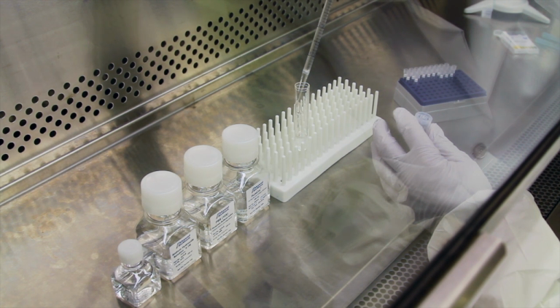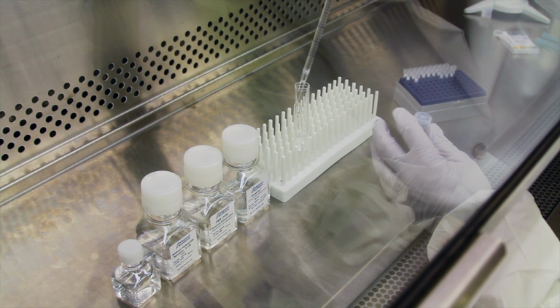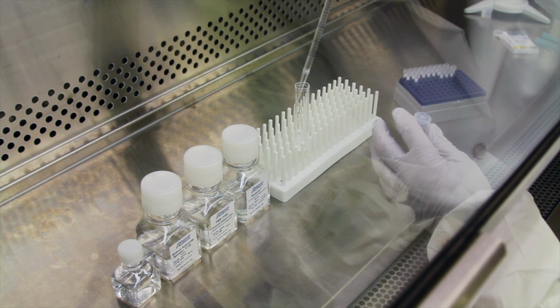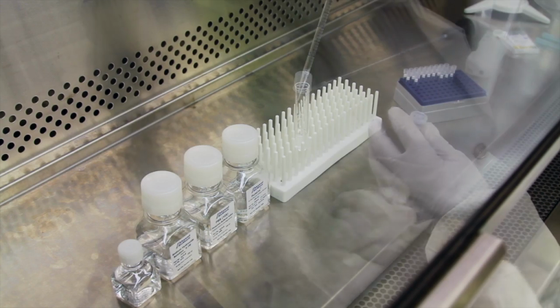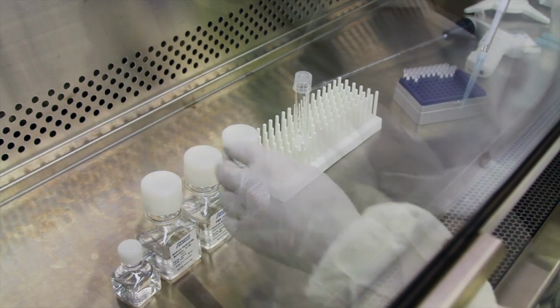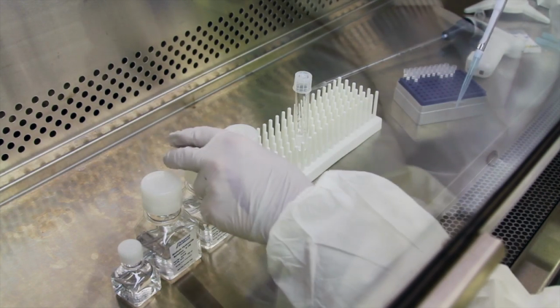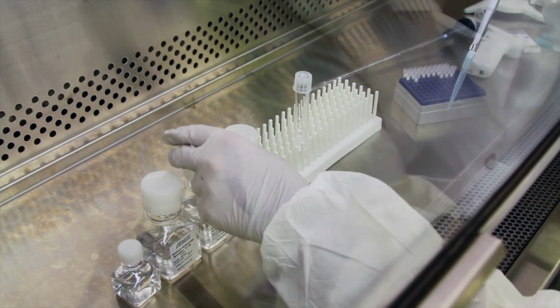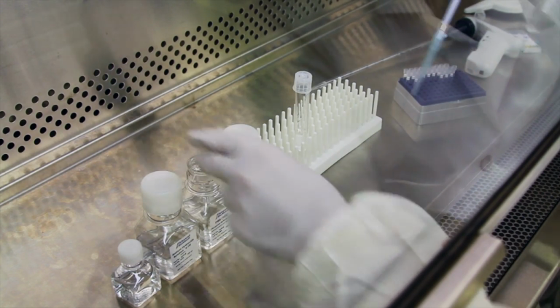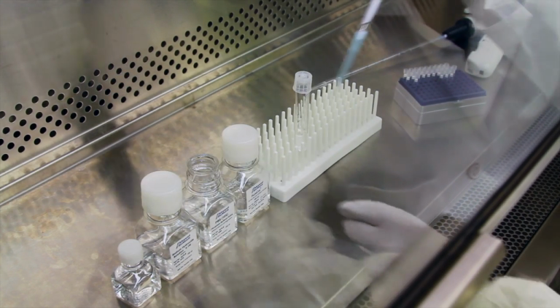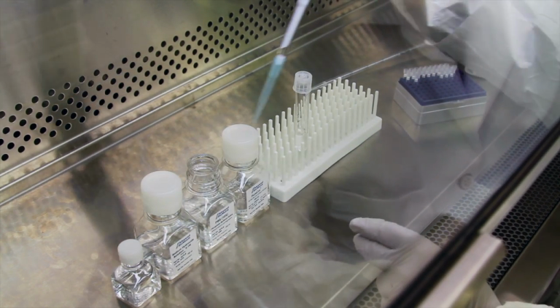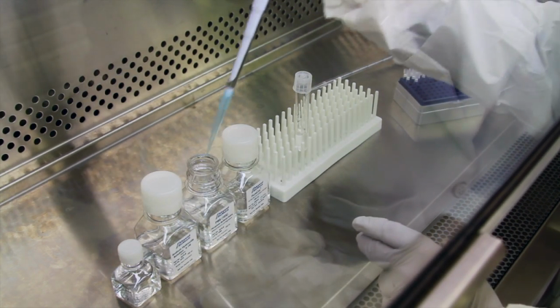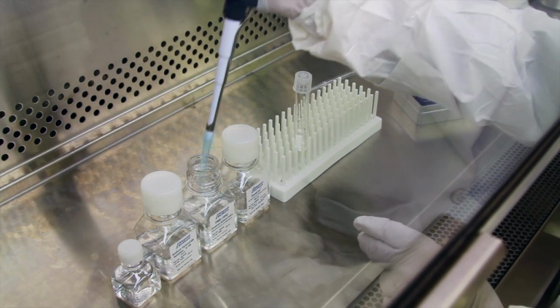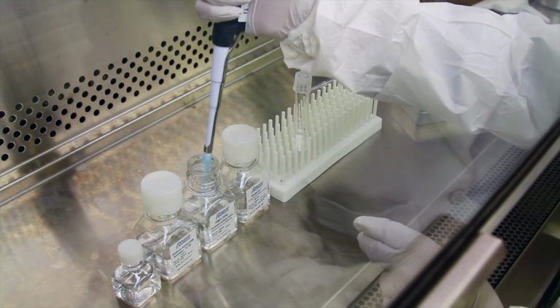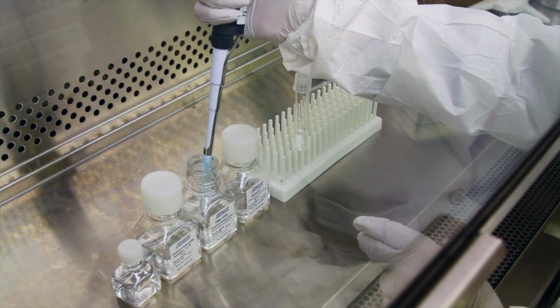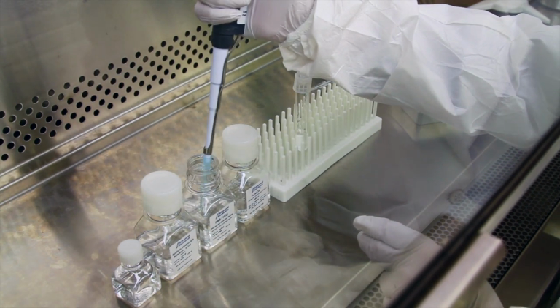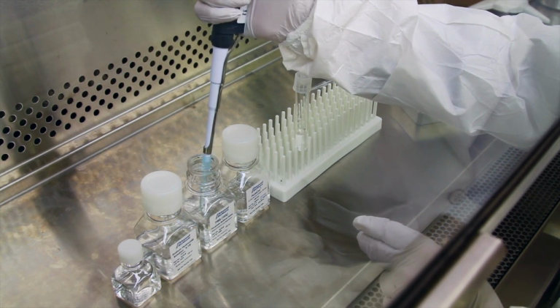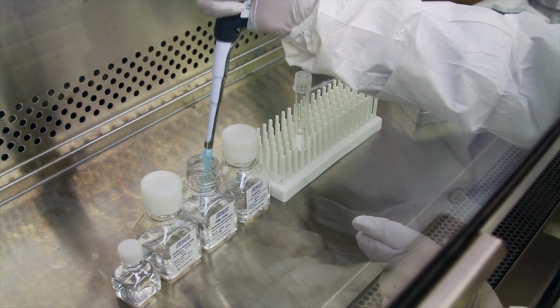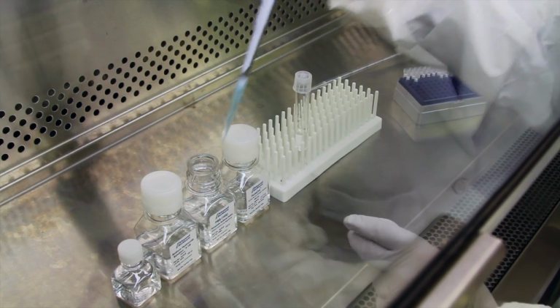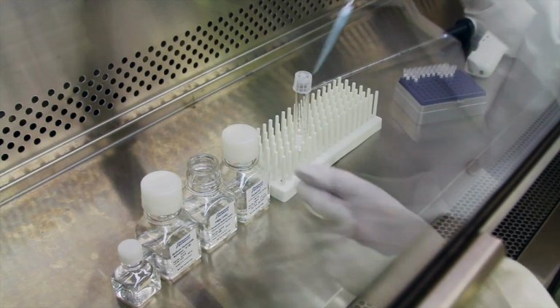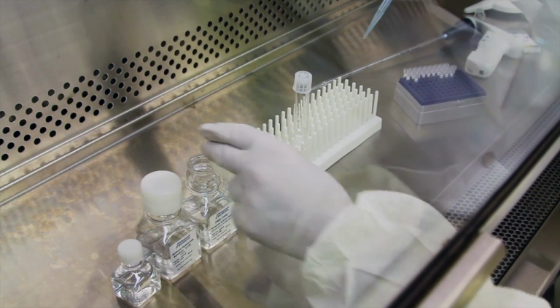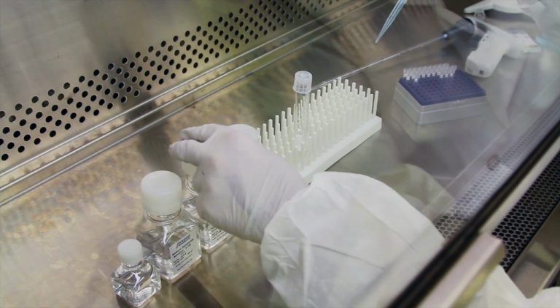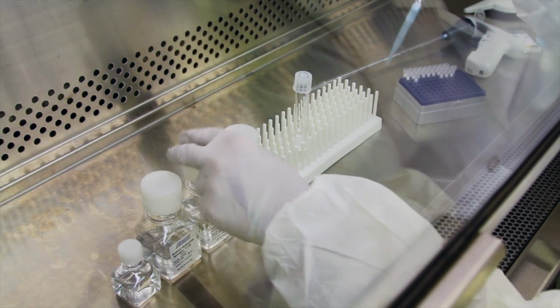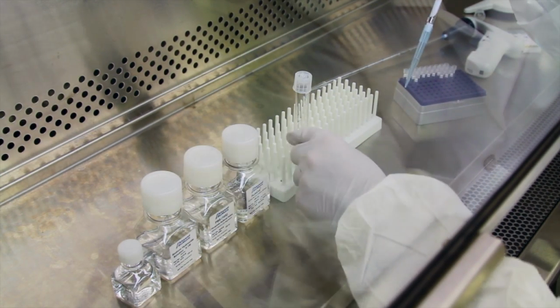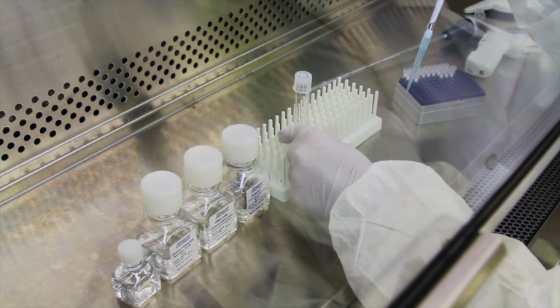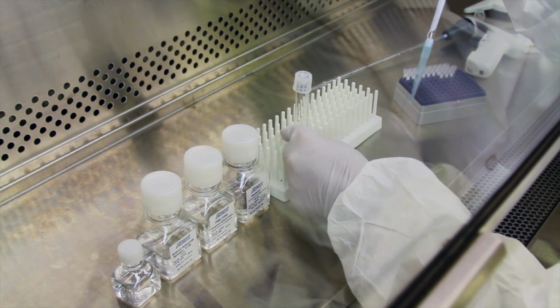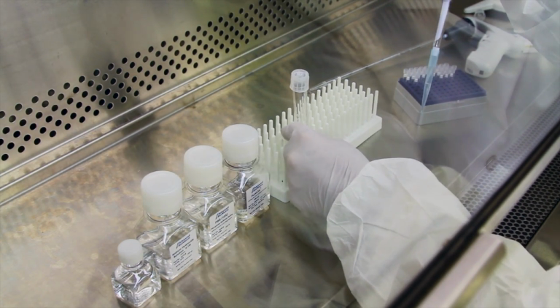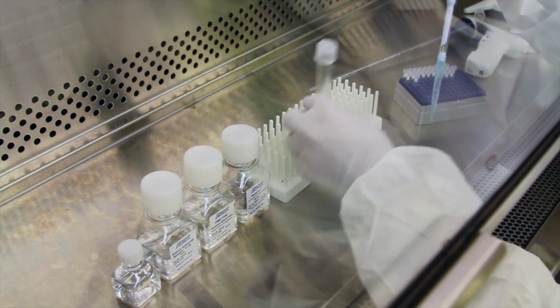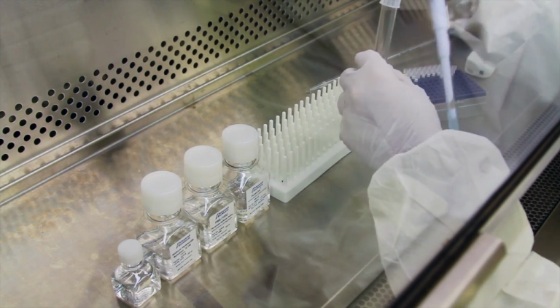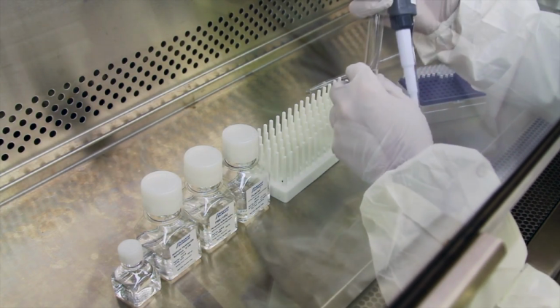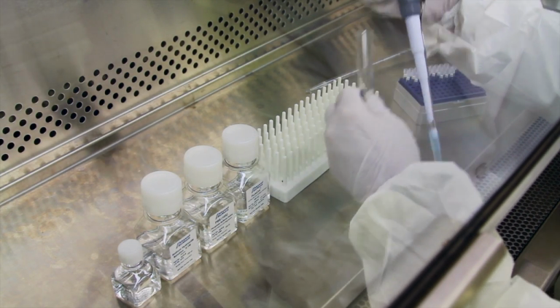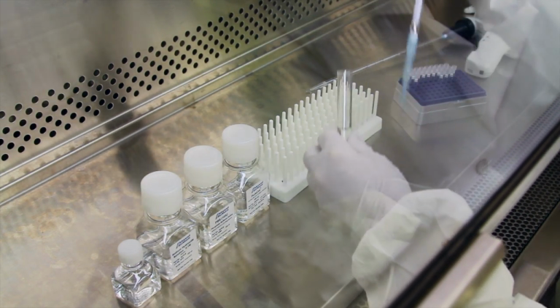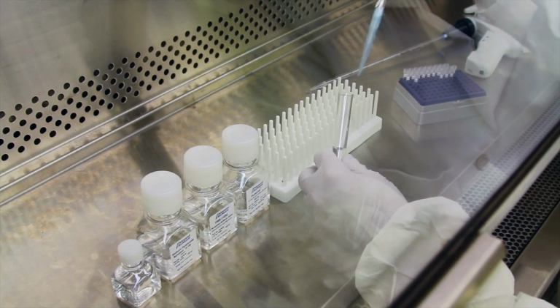Add one part of your chilled sterile 10x media to the 8 parts chilled collagen solution. In this example, pipette 0.5 ml of 10x media directly into the 4 ml of collagen solution.